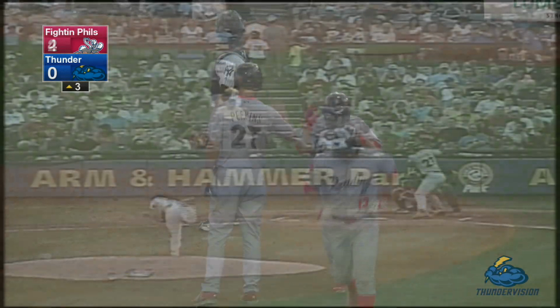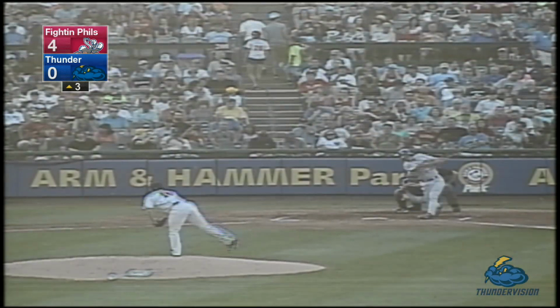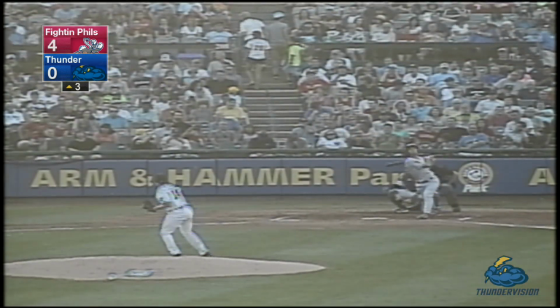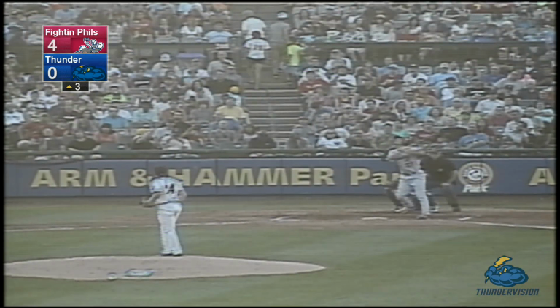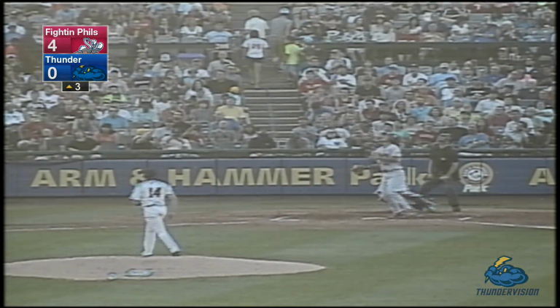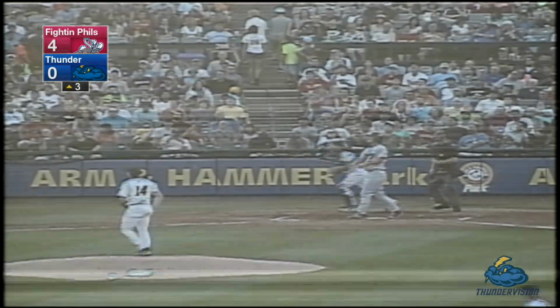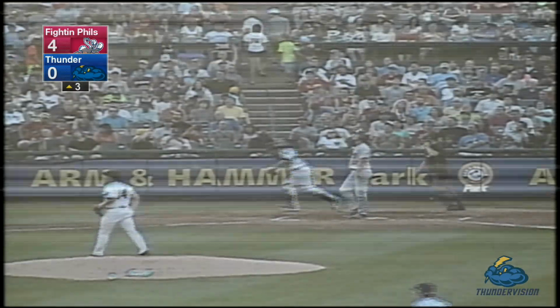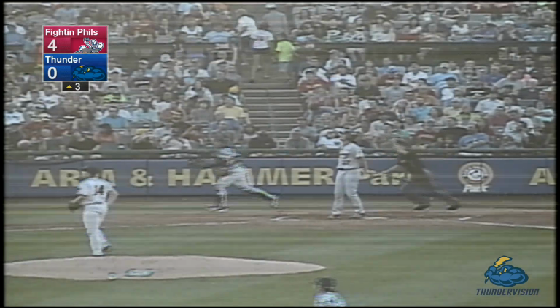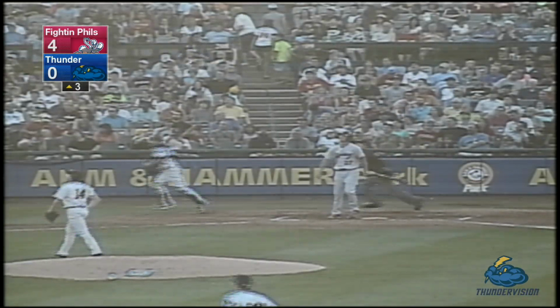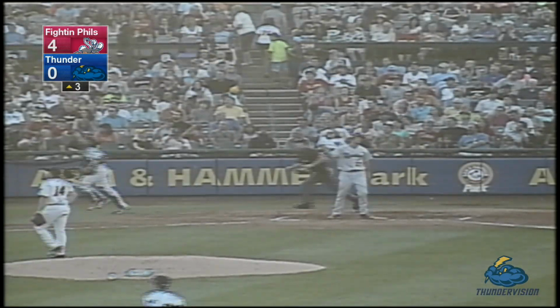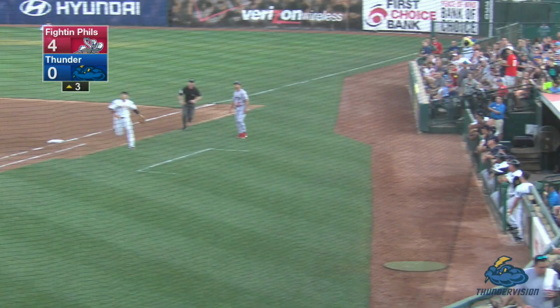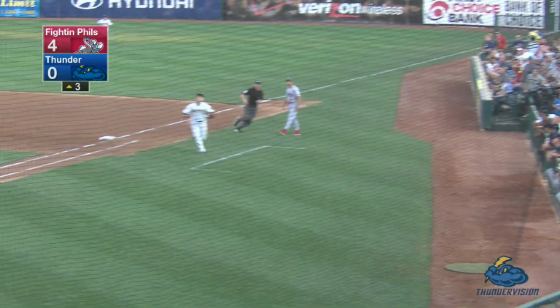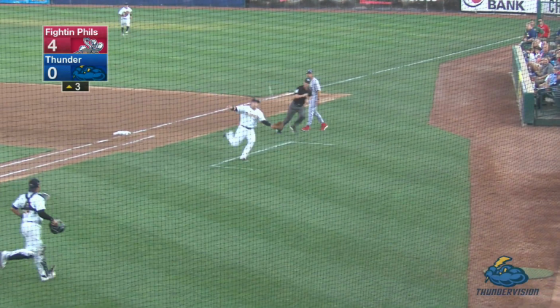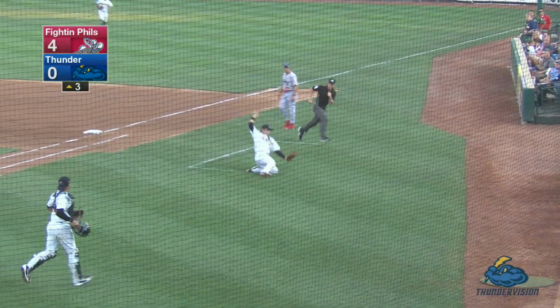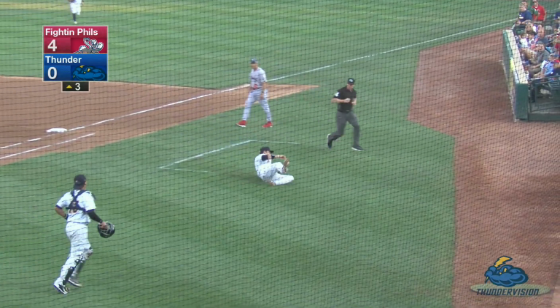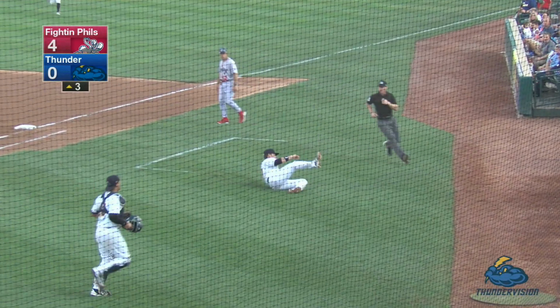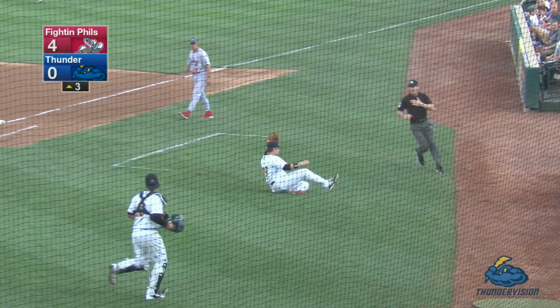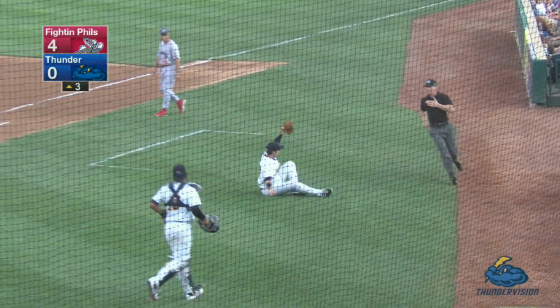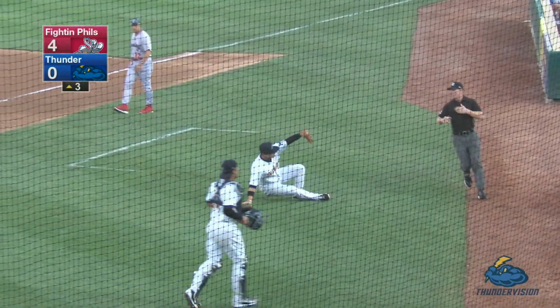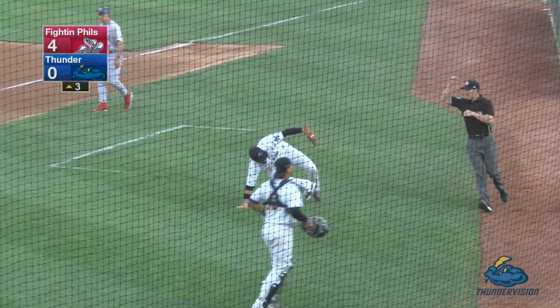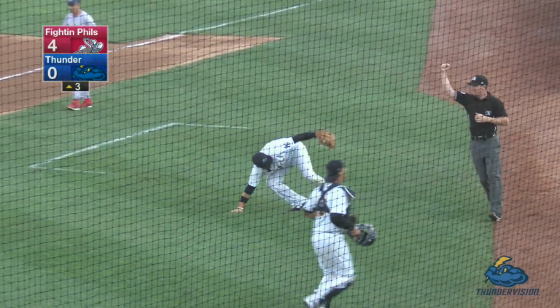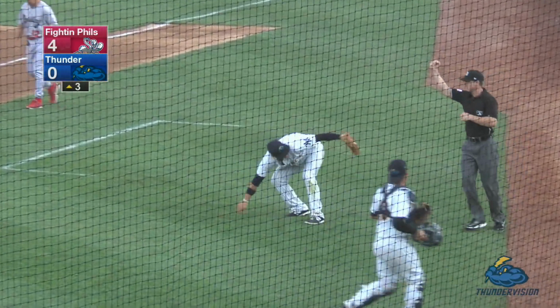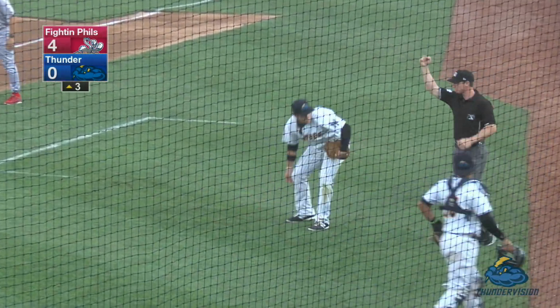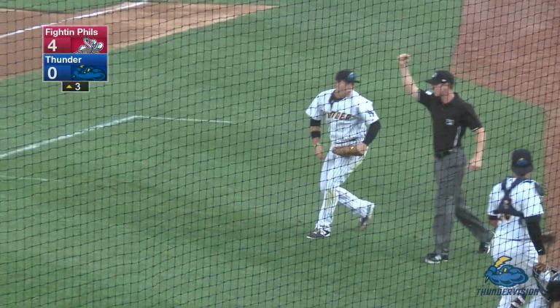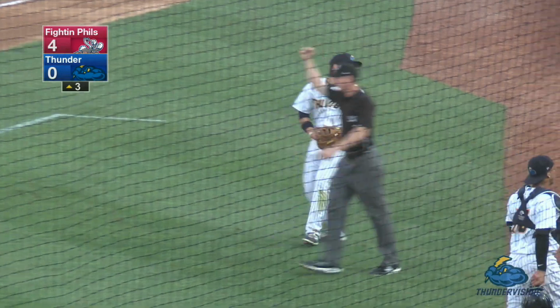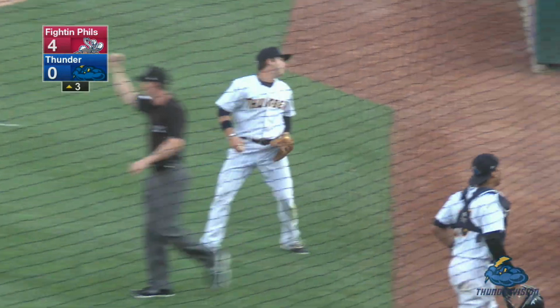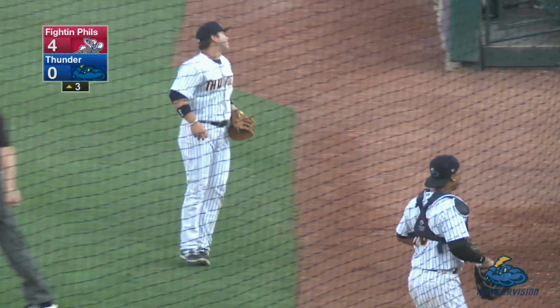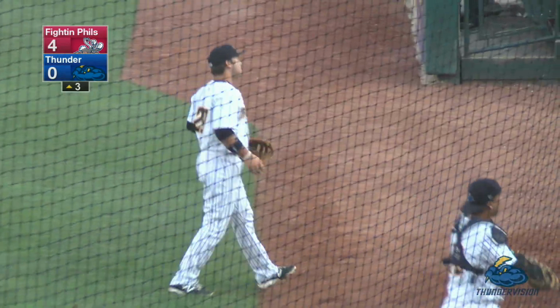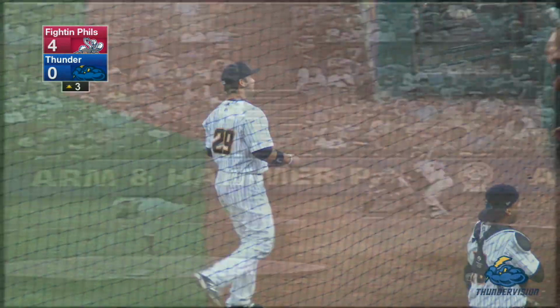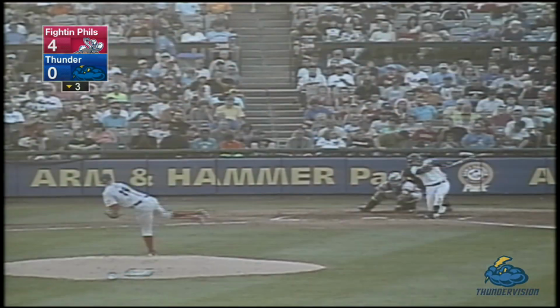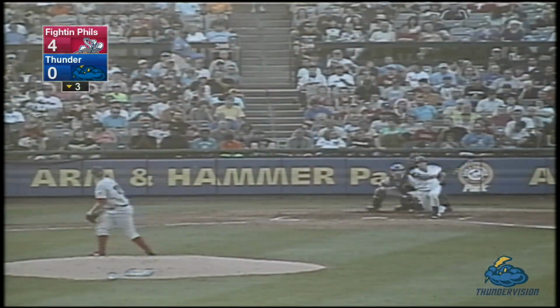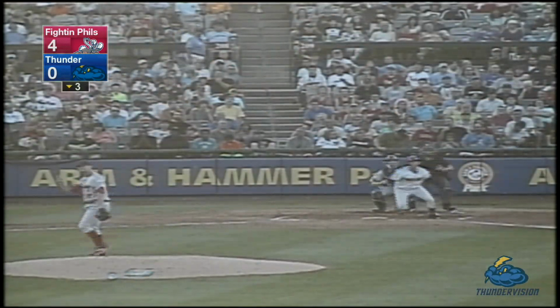The pitch to Perkins is swung on and popped up again, this one fouled on the first base side. Bichette Jr. makes the sliding grab near the first base coach's box. Here's the next pitch.